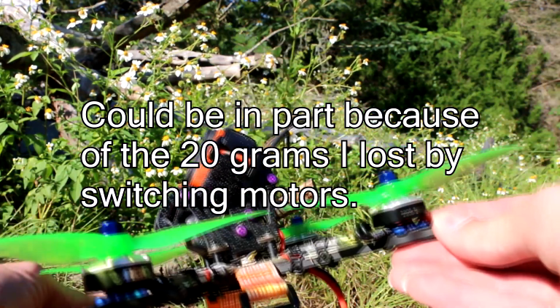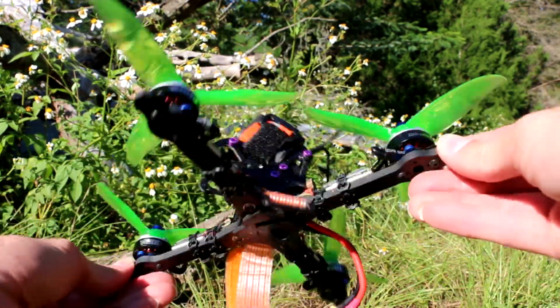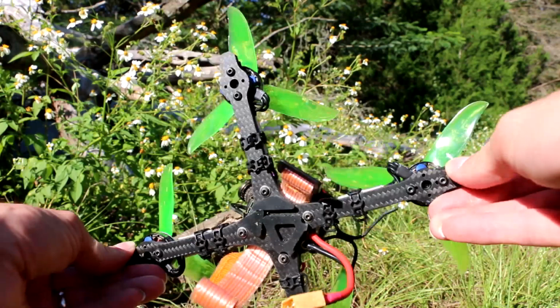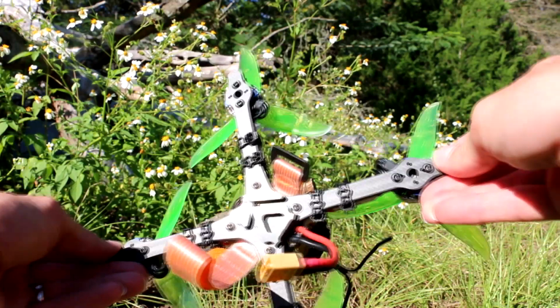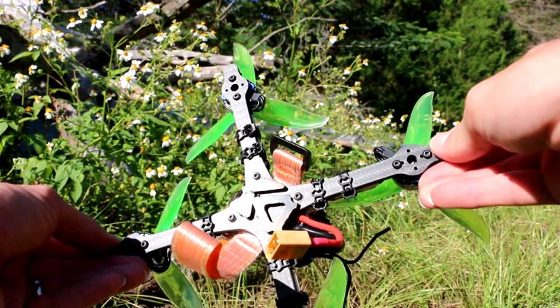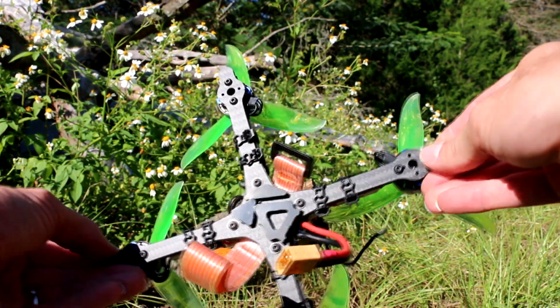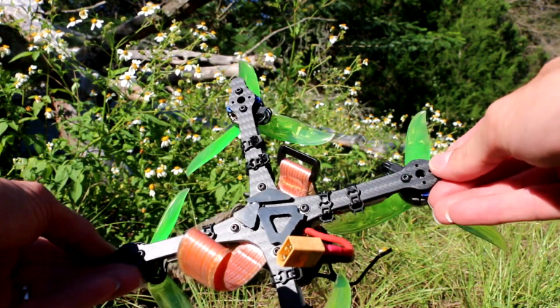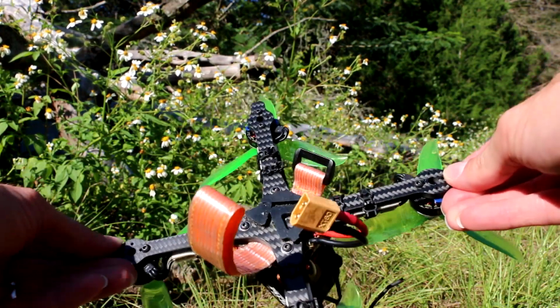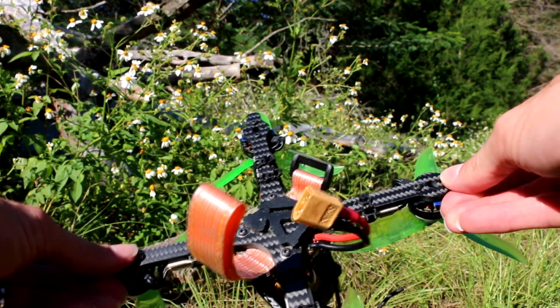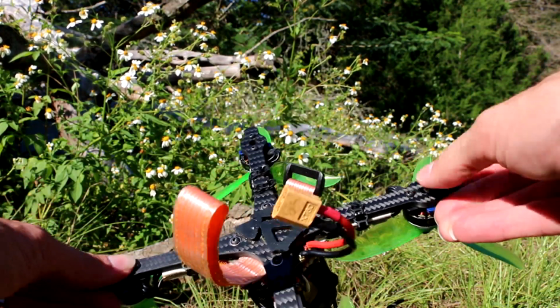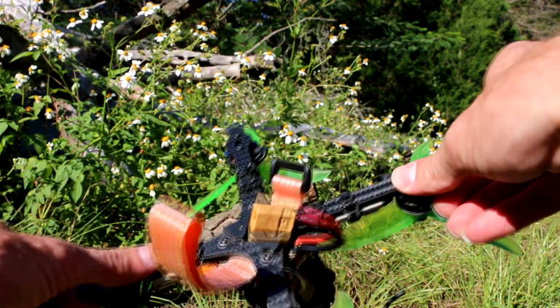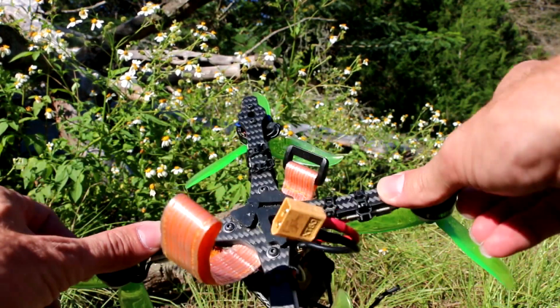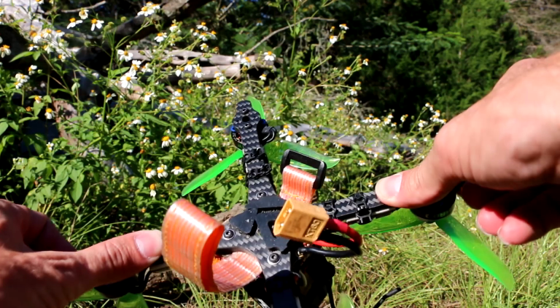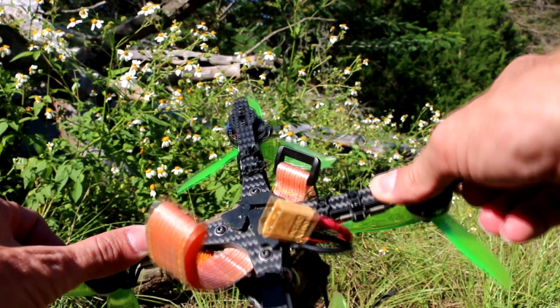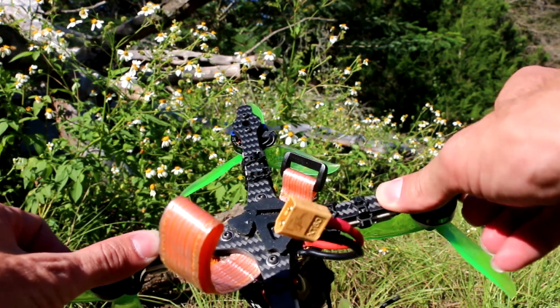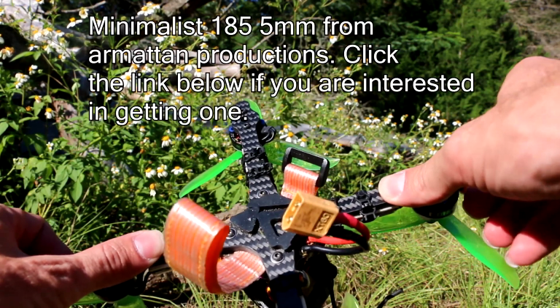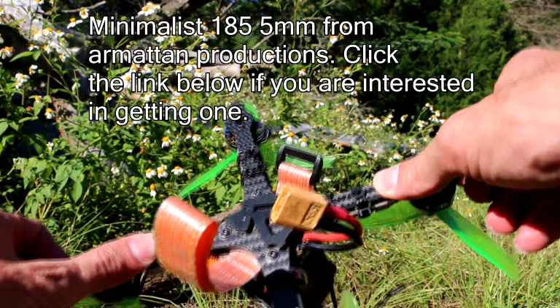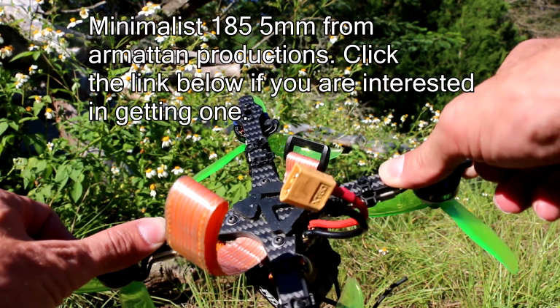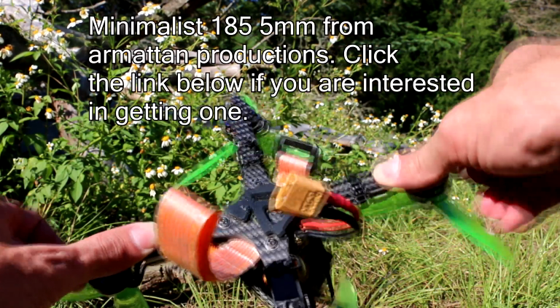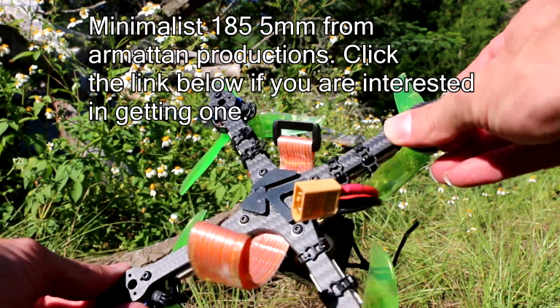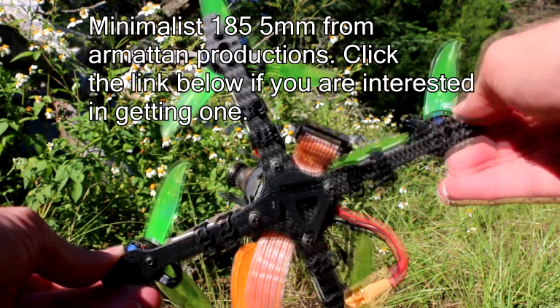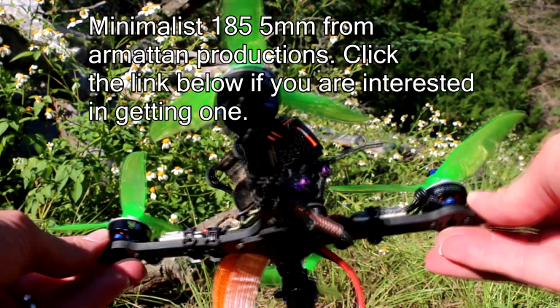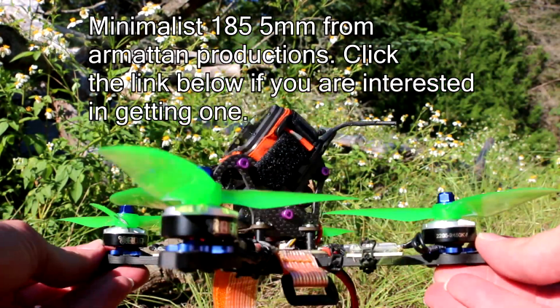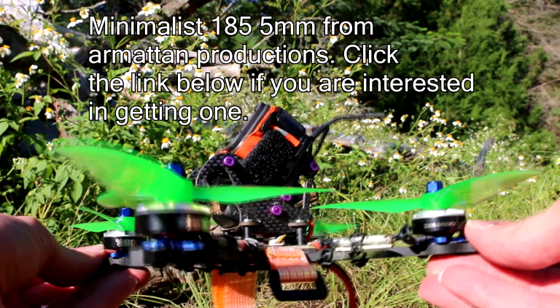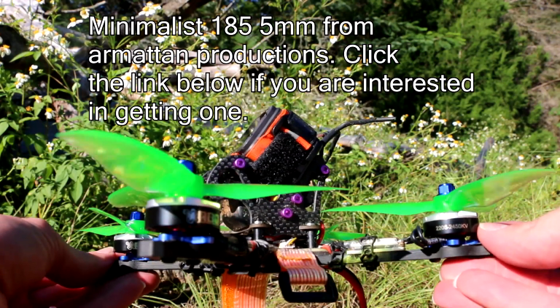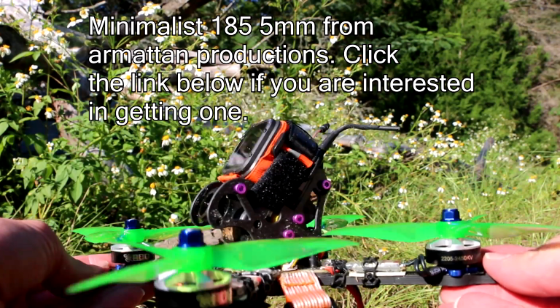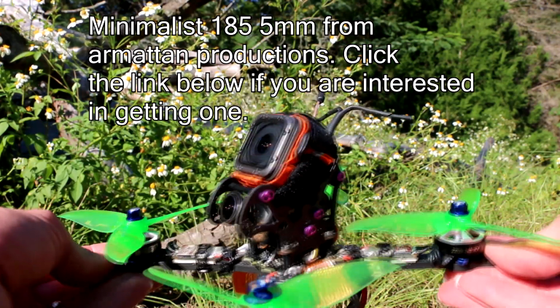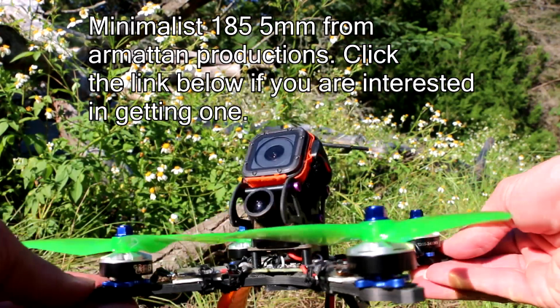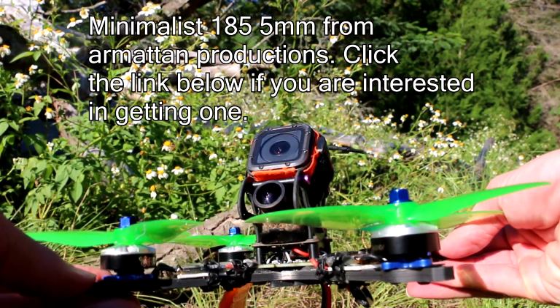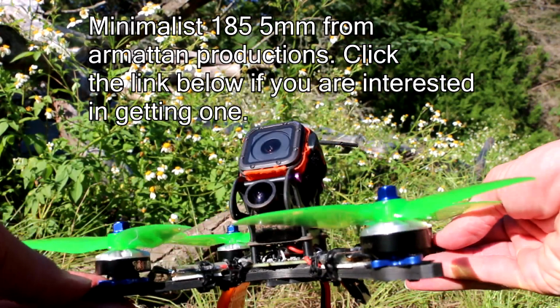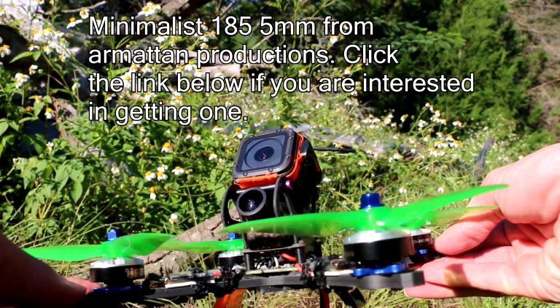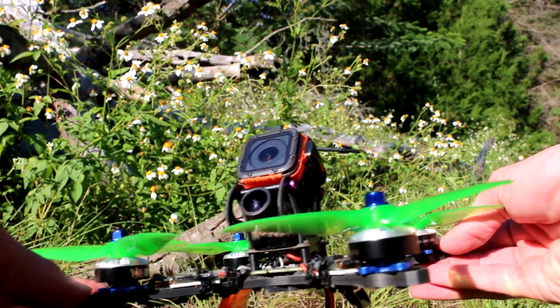Still loving this little thing. I've crashed it good and this base plate has held up really well. I'm going to order another one just to have on hand because I don't want to be without my little baby Helix very long if I break it — which I will break it.